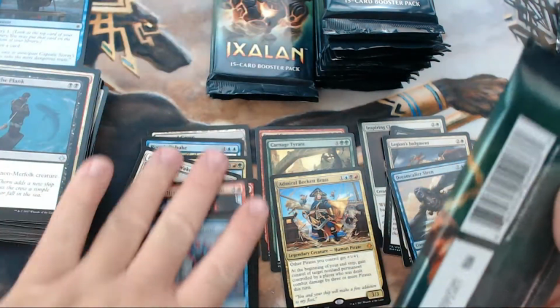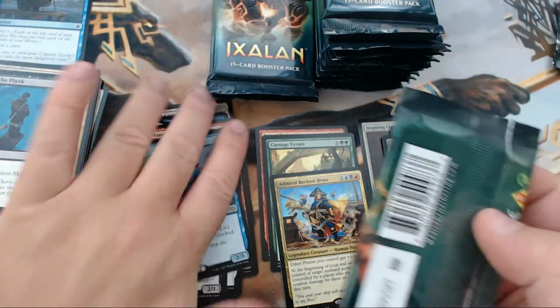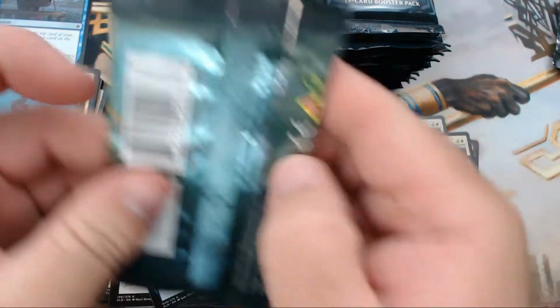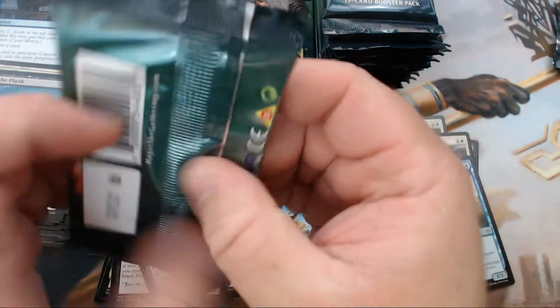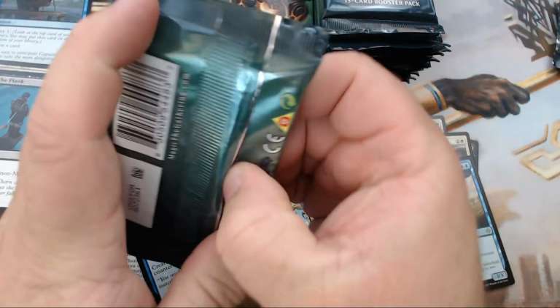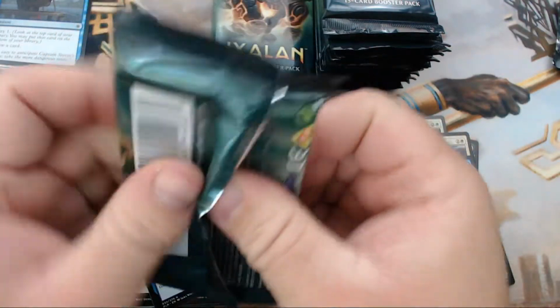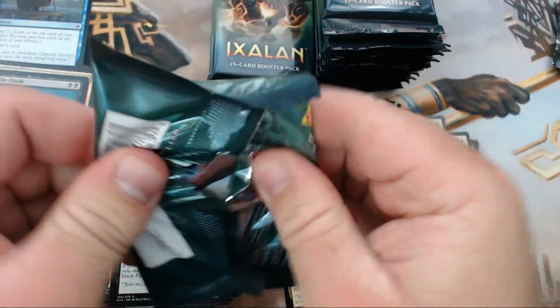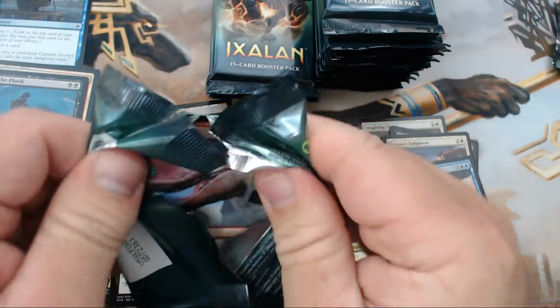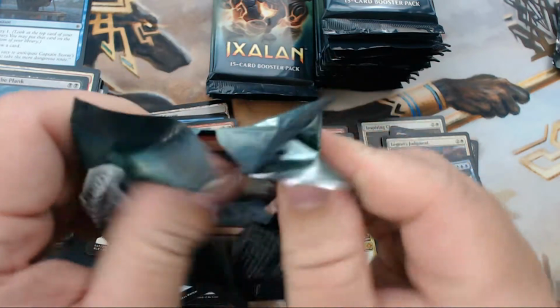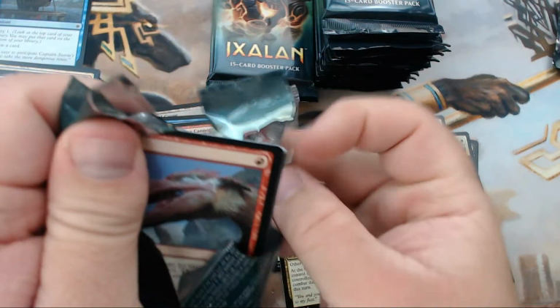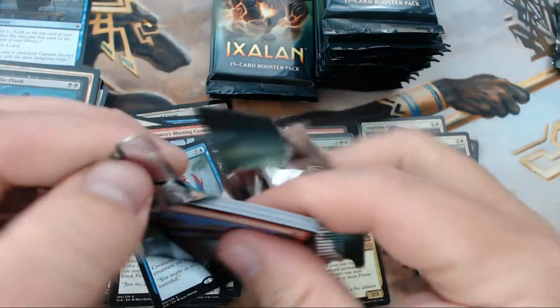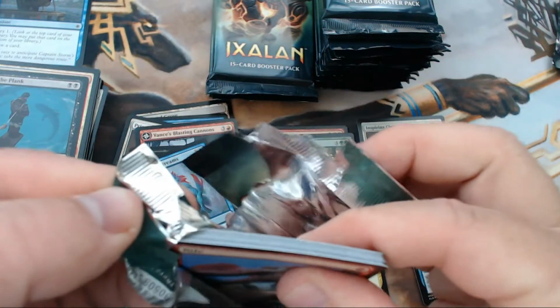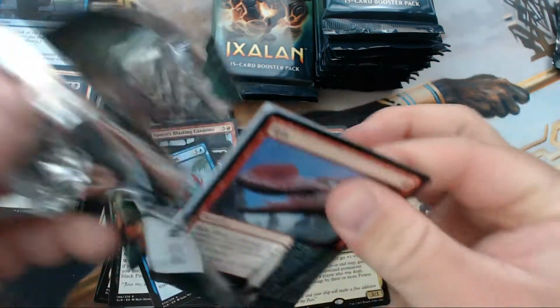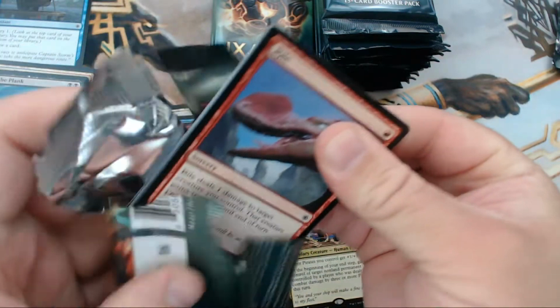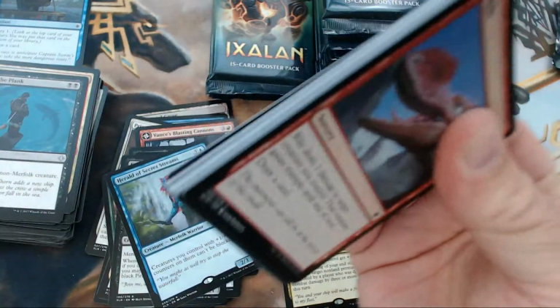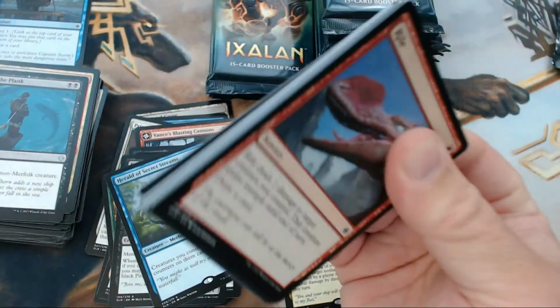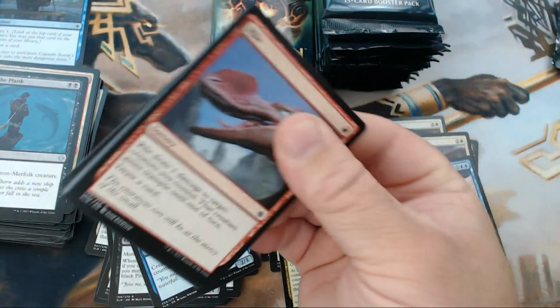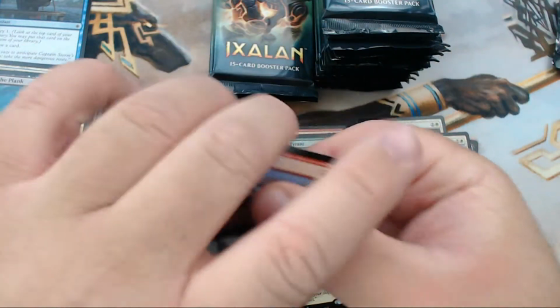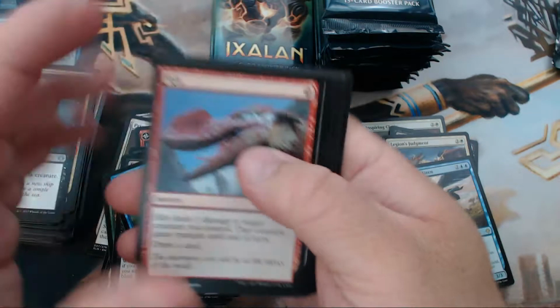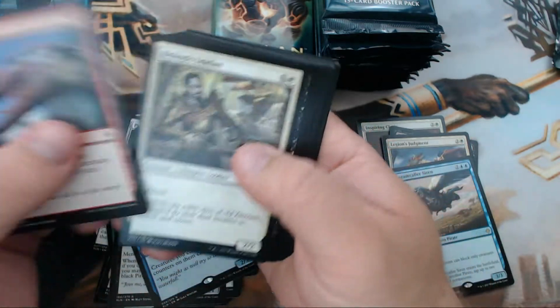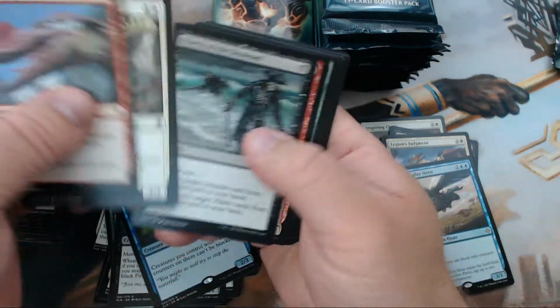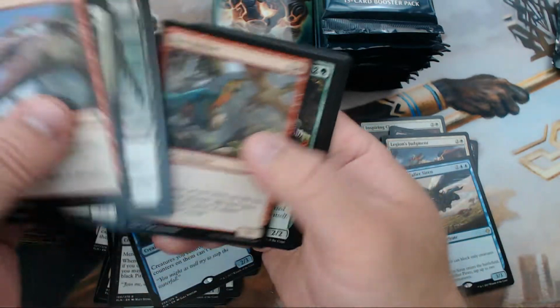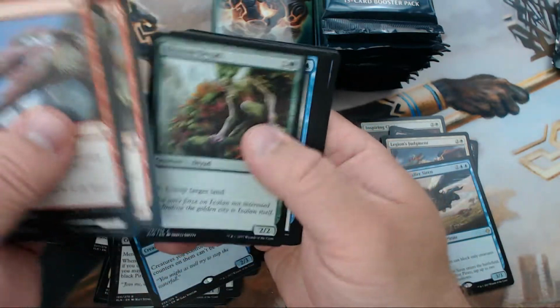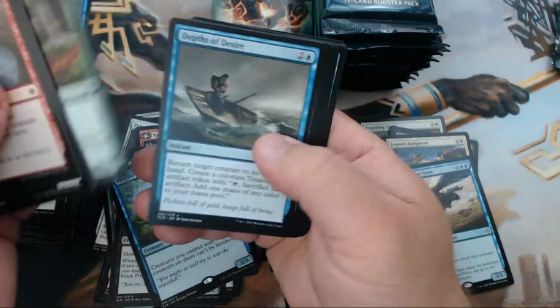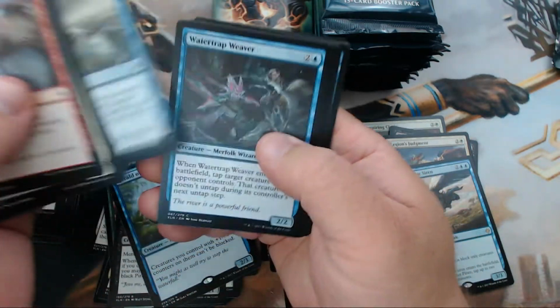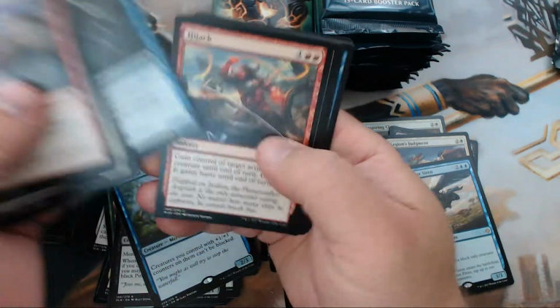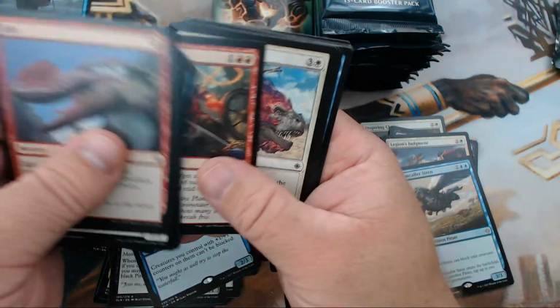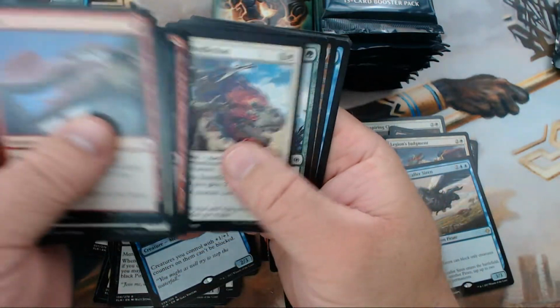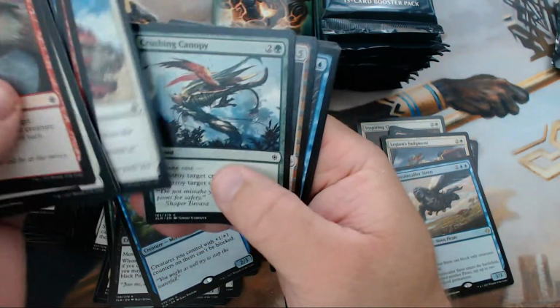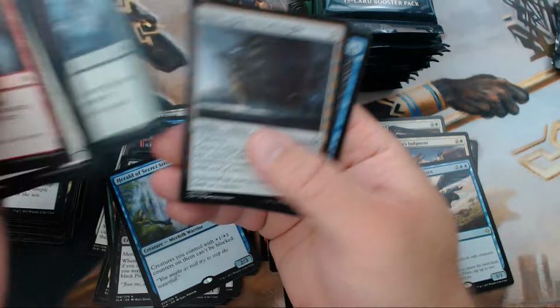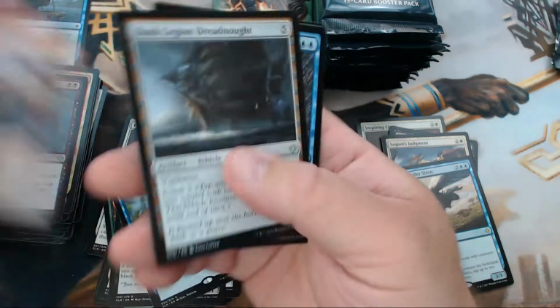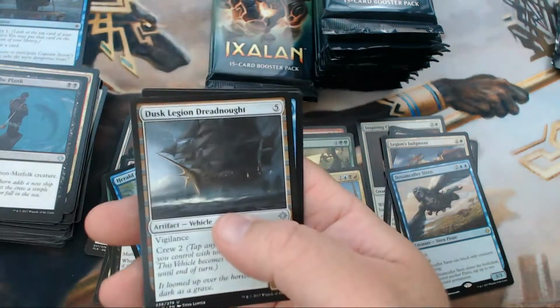Personally I don't think merfolk is going to be one of the best decks out there, but I'm still going to play it. I'm building other stuff too, but dang it, I'm going to be playing merfolk in Standard. I mean, how can you not?